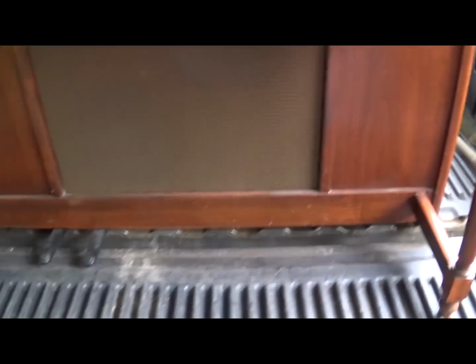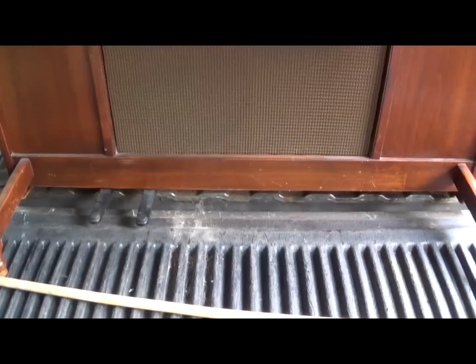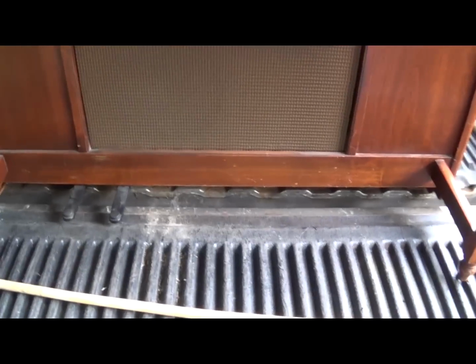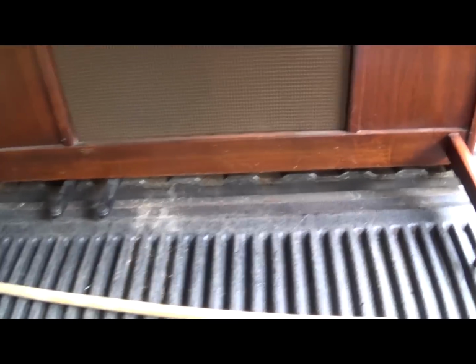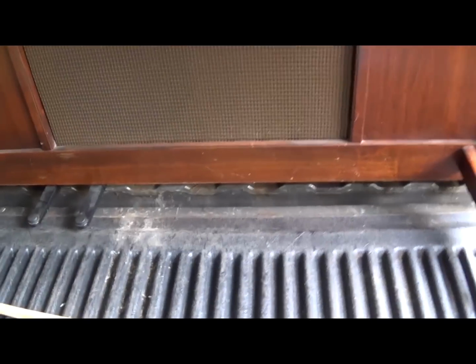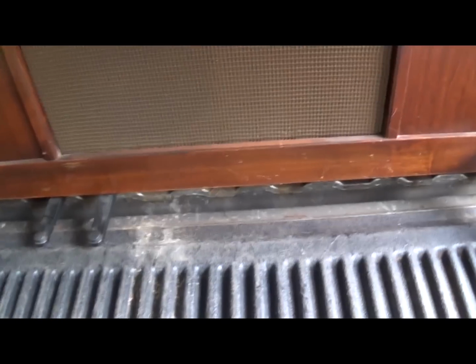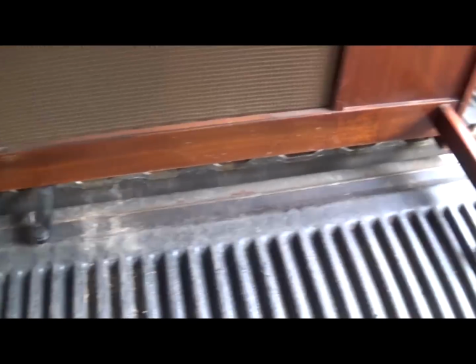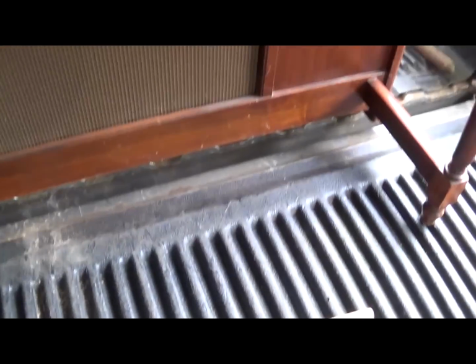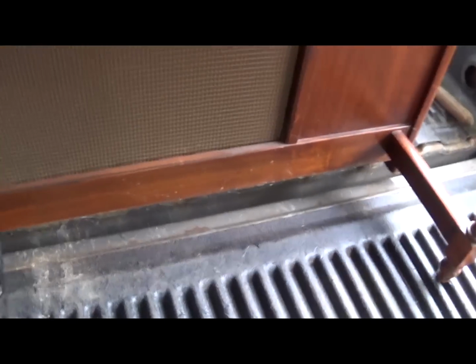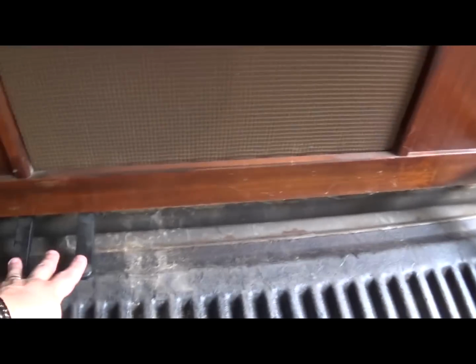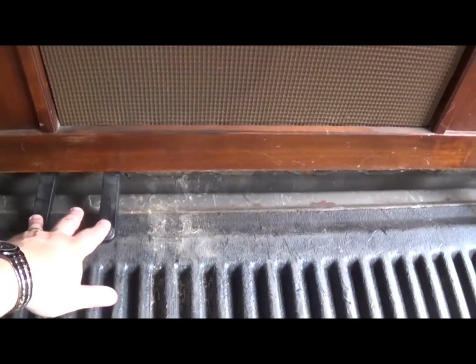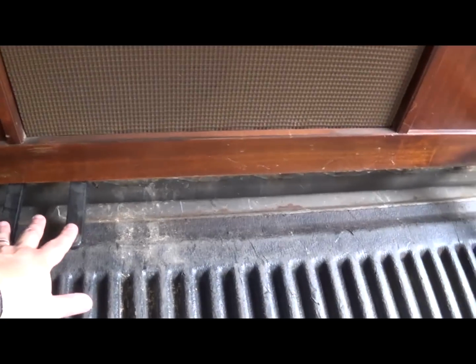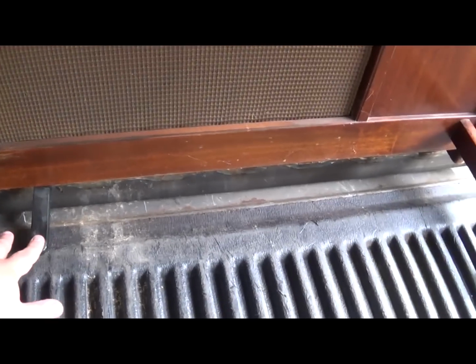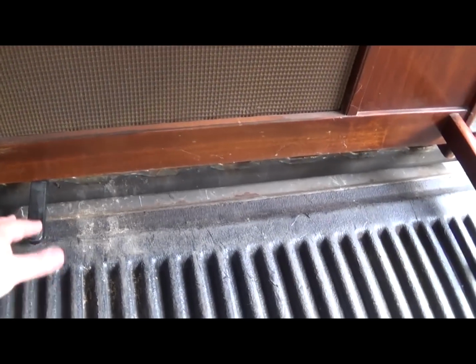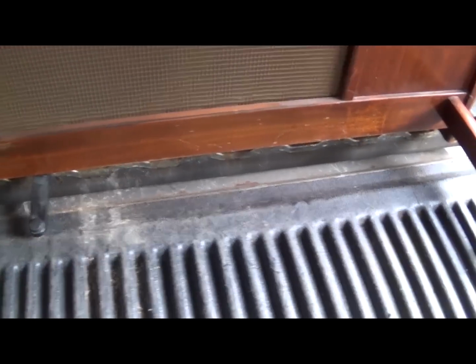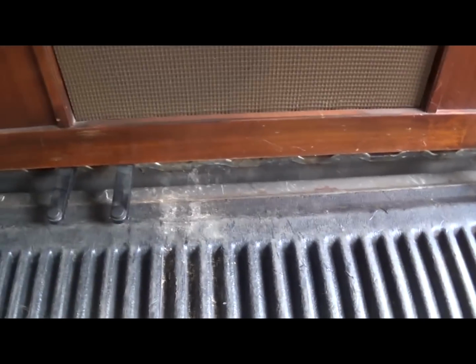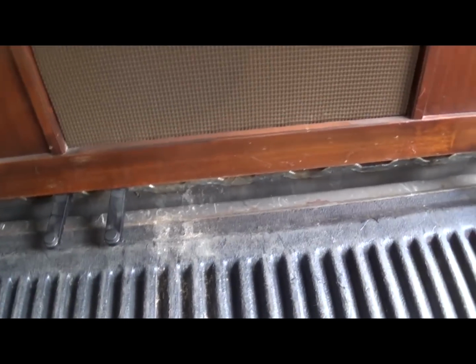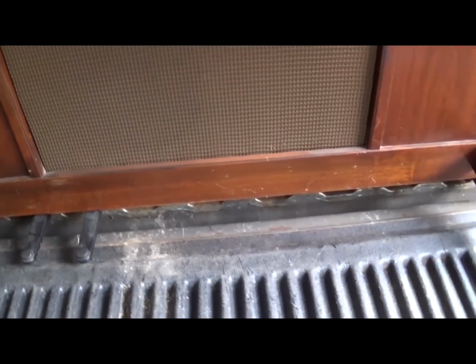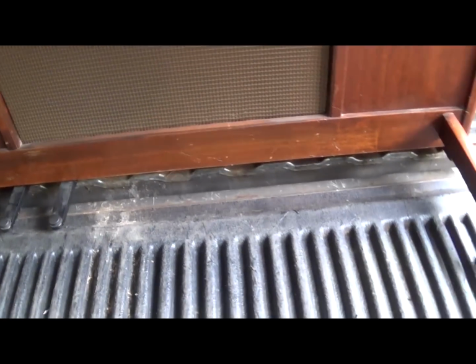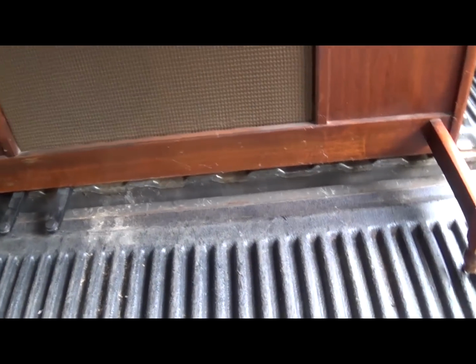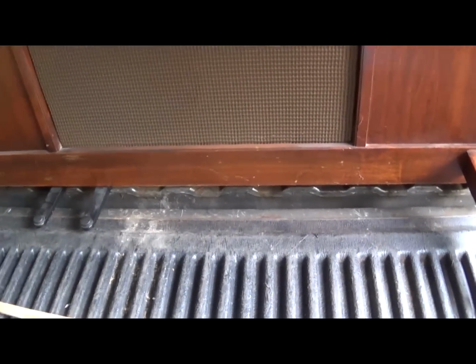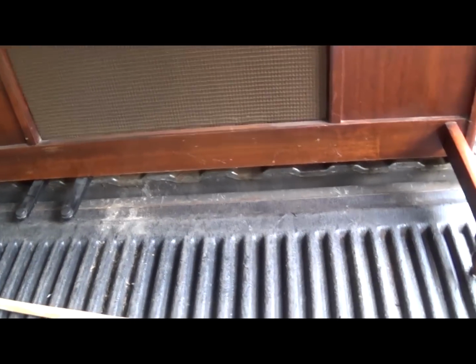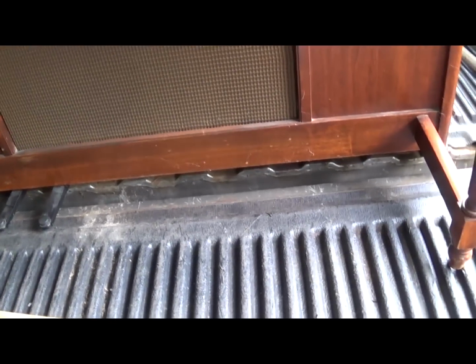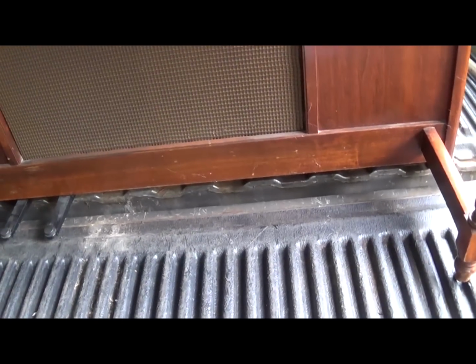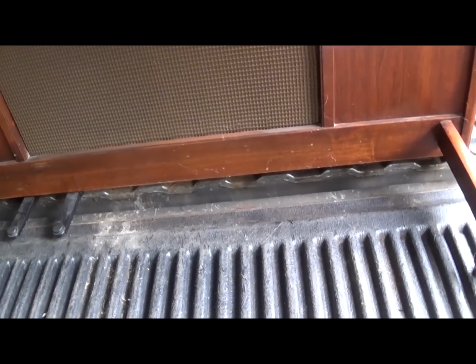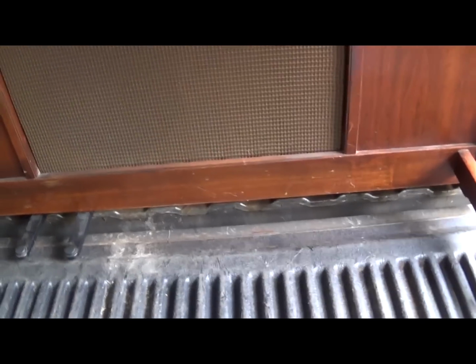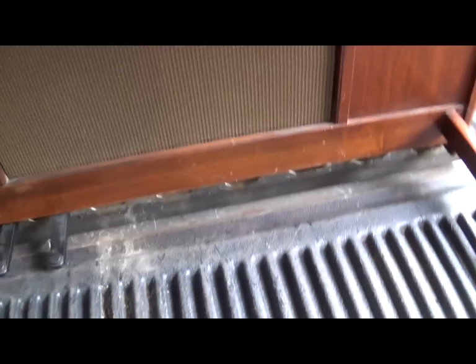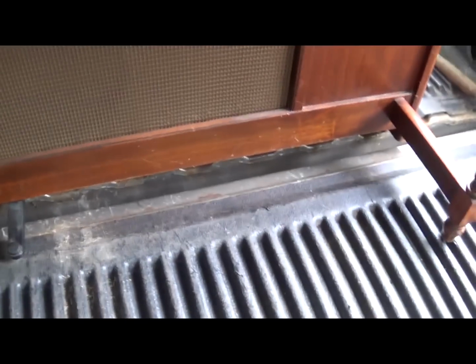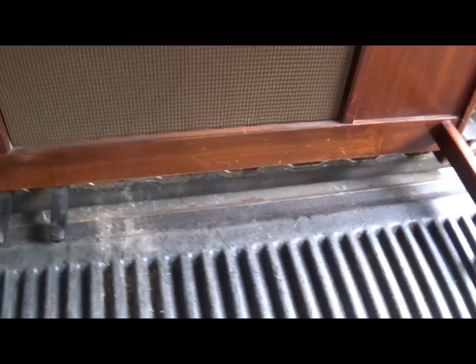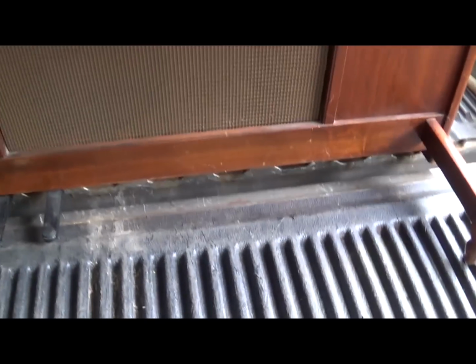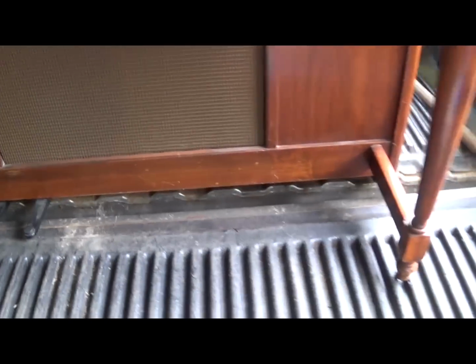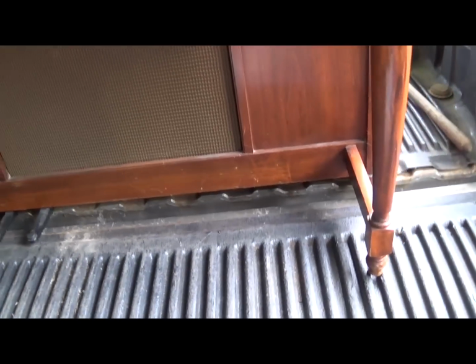Also make sure that when you get these electric organs, oftentimes they'll have pedals down here that are brass. So if it's not working, make sure you remove those, check and make sure they're brass, and make some extra money with that.